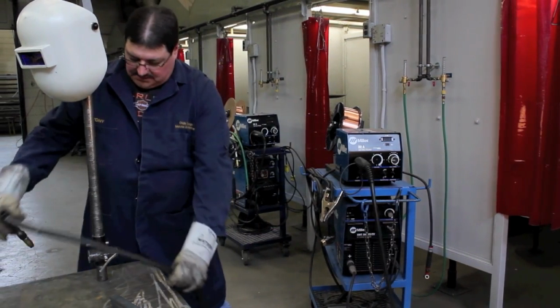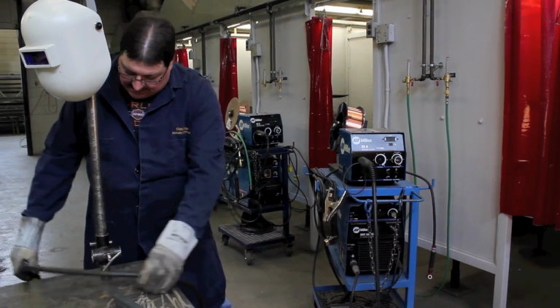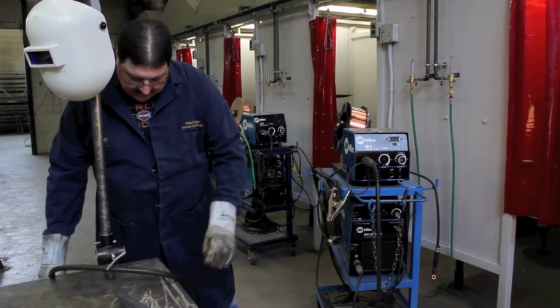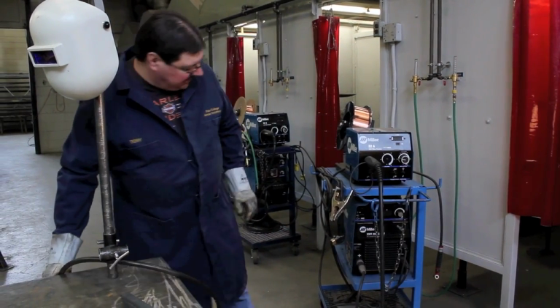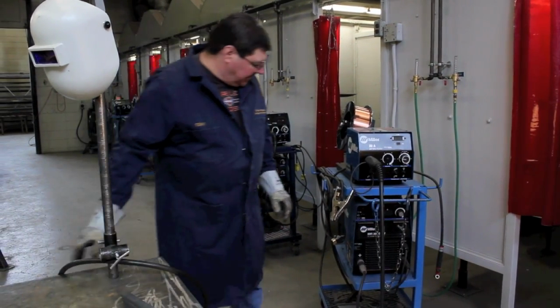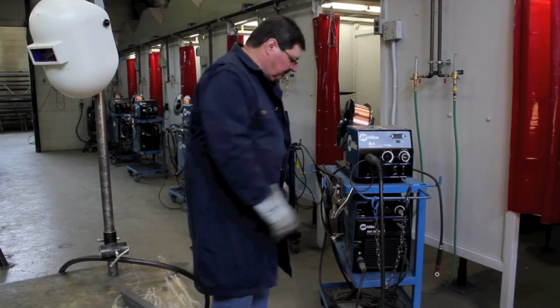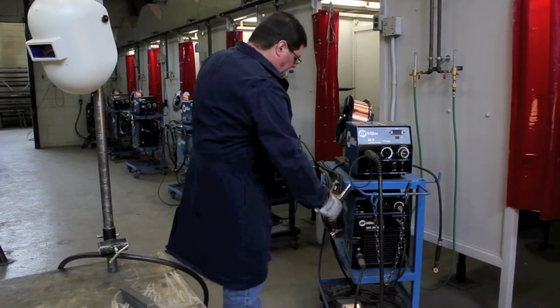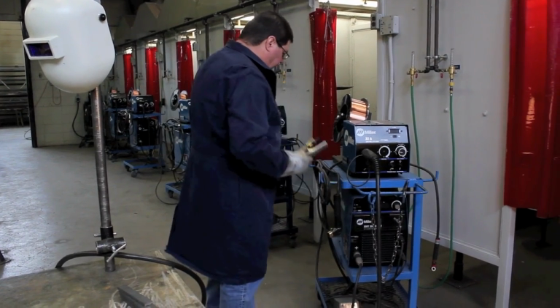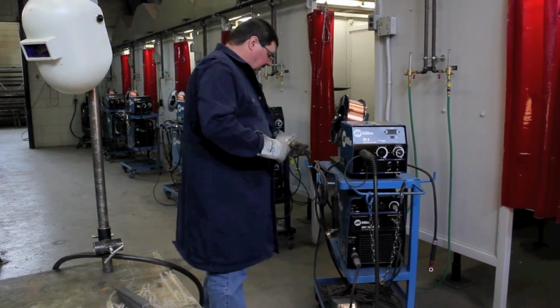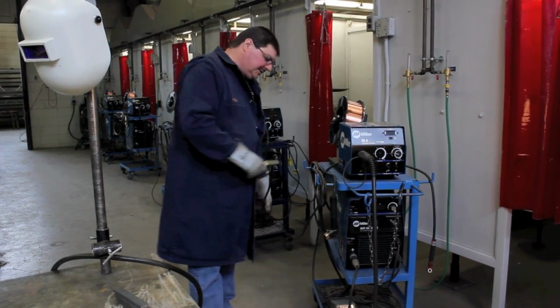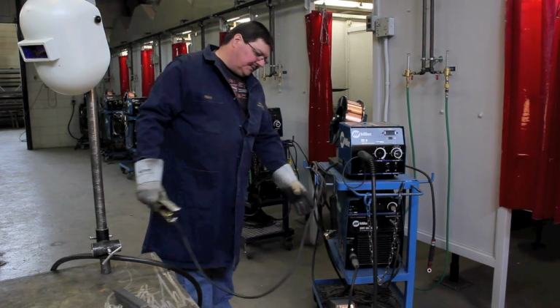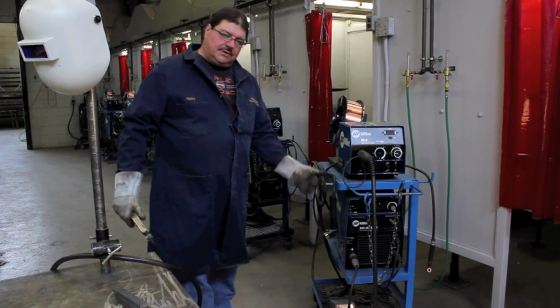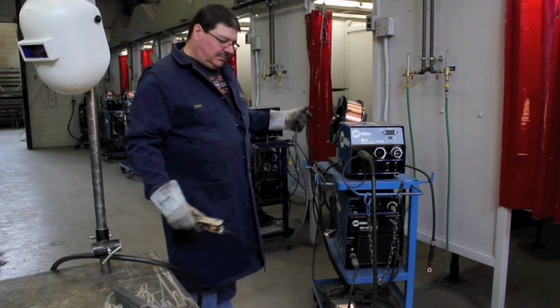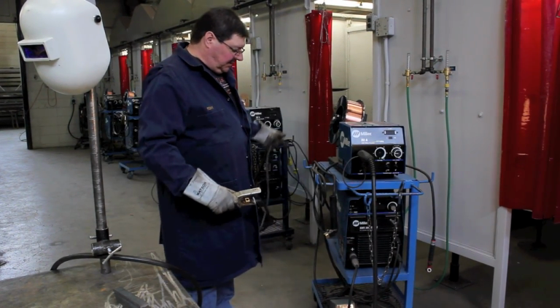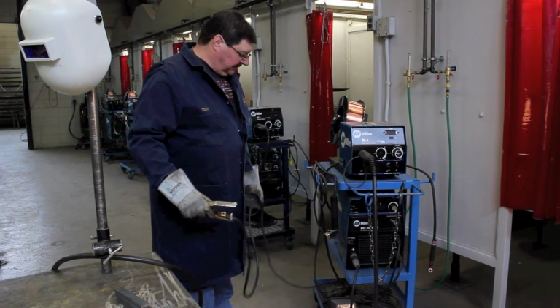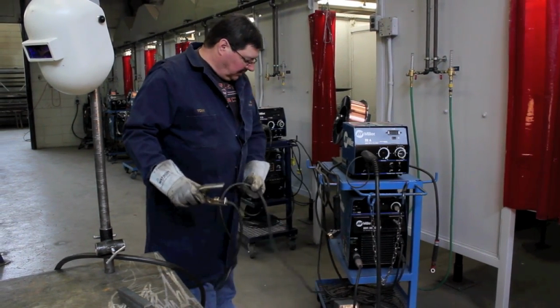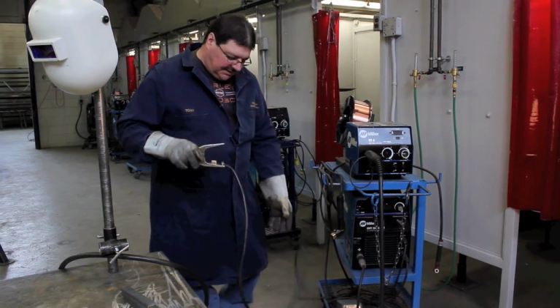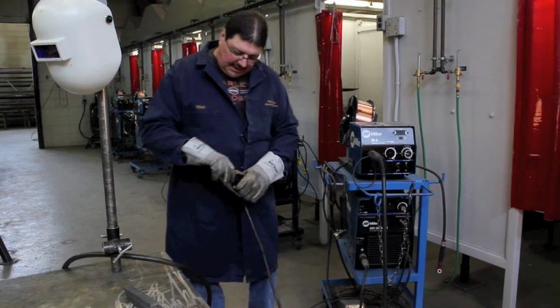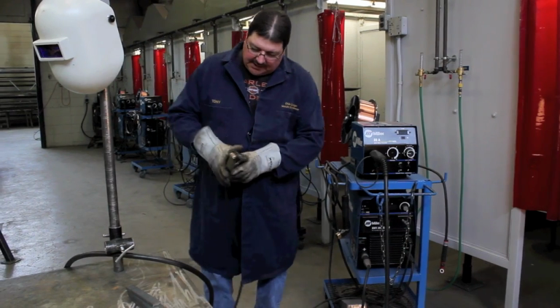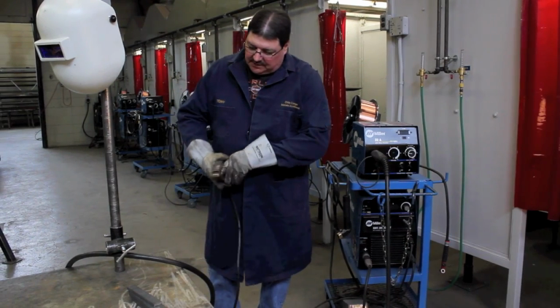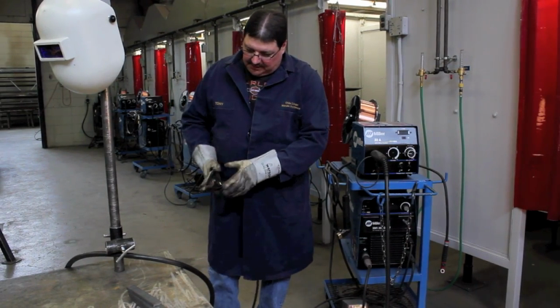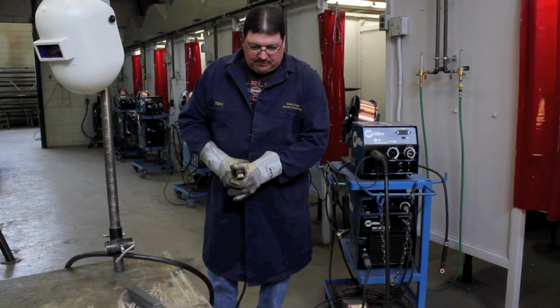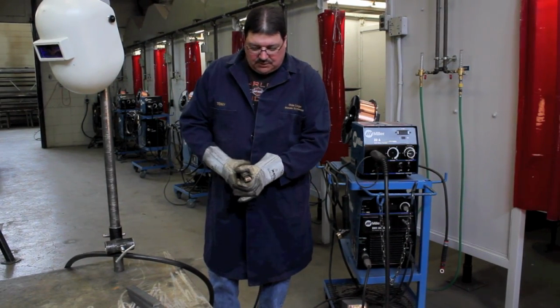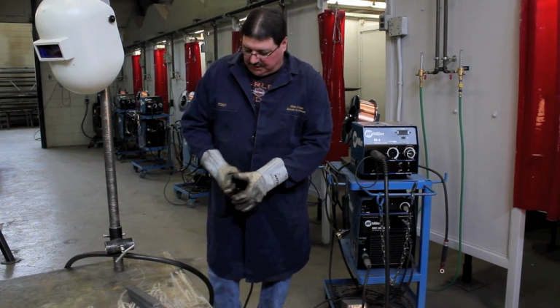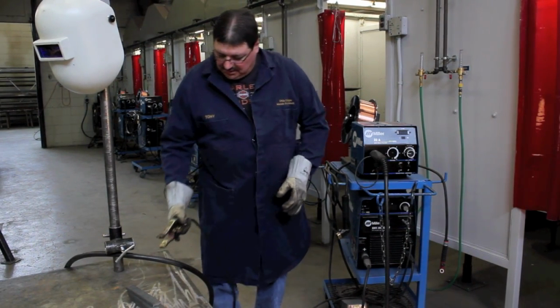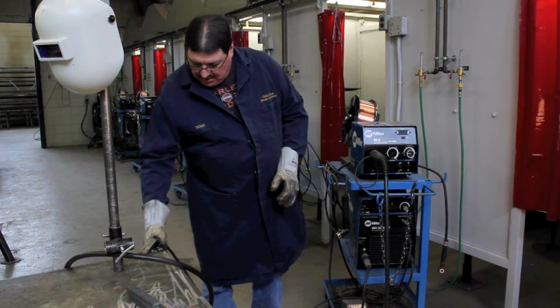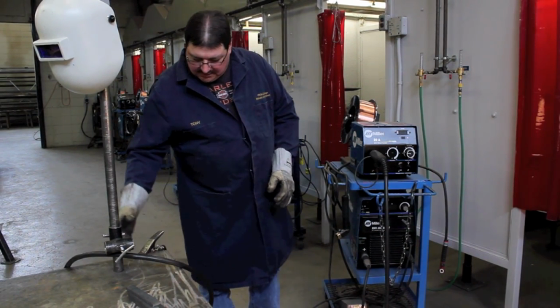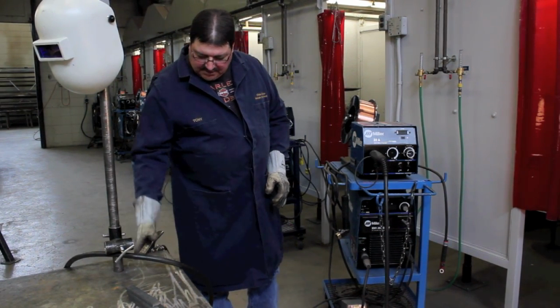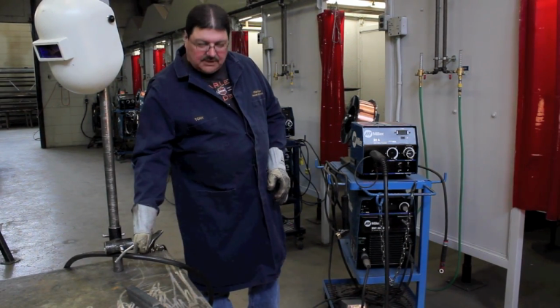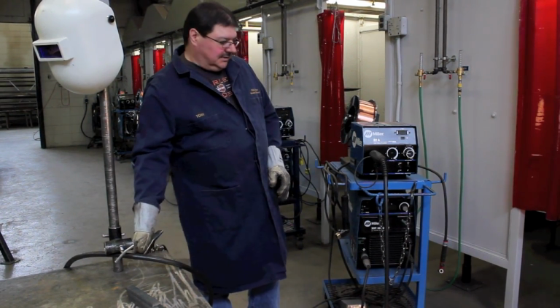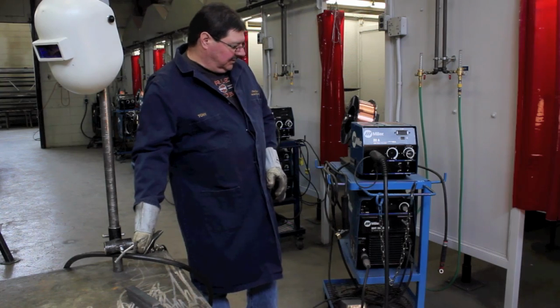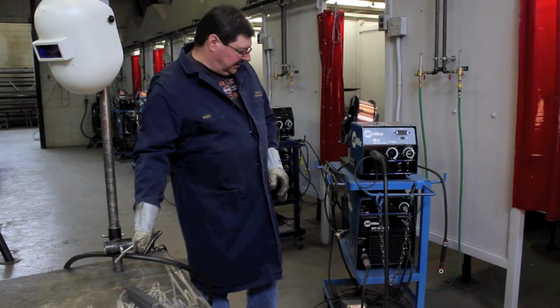We set it out on the table and get it ready. We take our ground — and our ground is no different than when we do it with stick welding. We want to take our ground and connect it to our table or workbench that we'll be working on, and make sure that we have a good positive cable connection there.